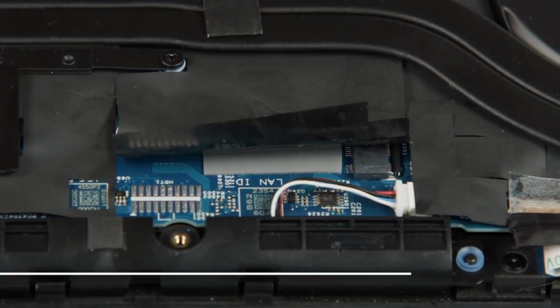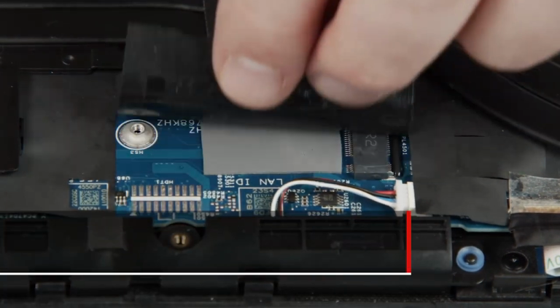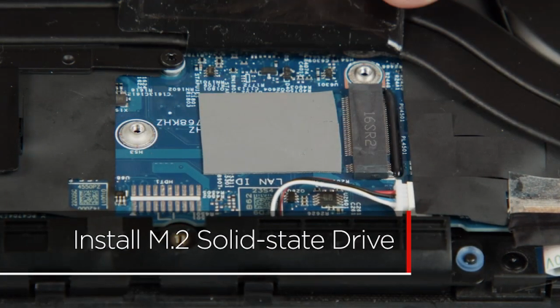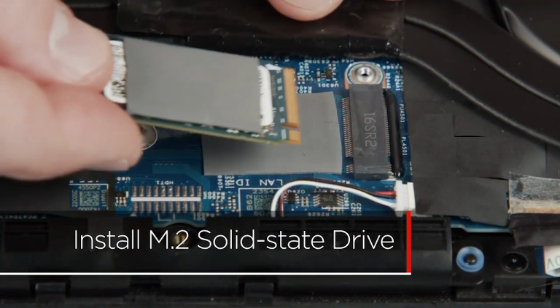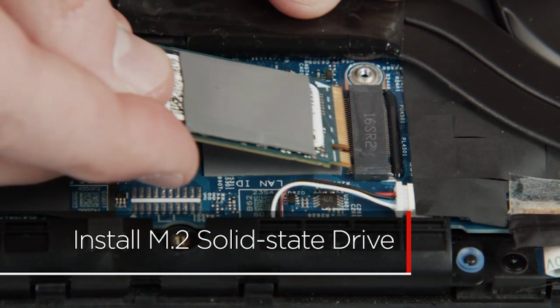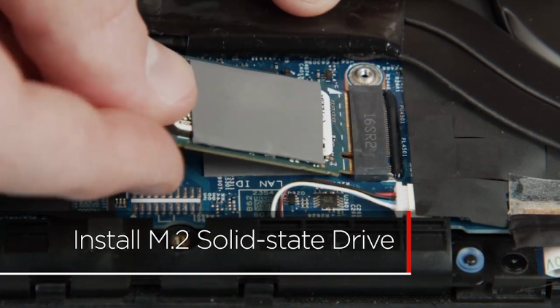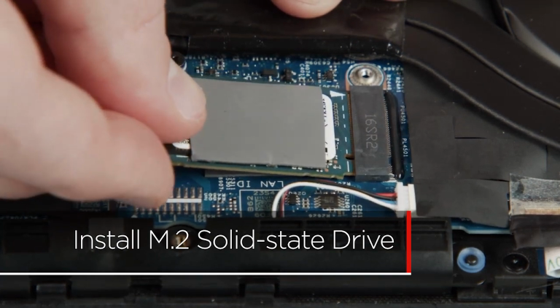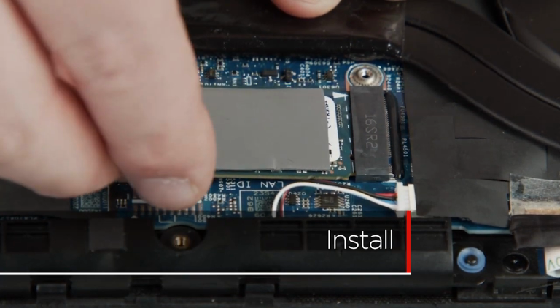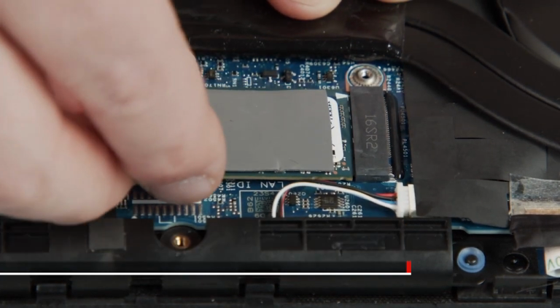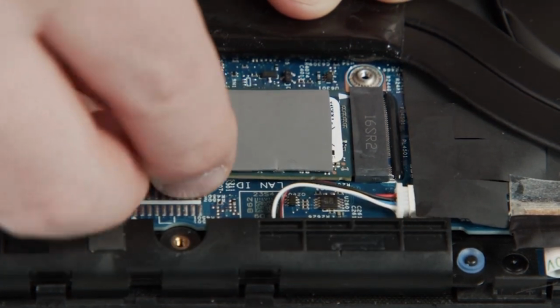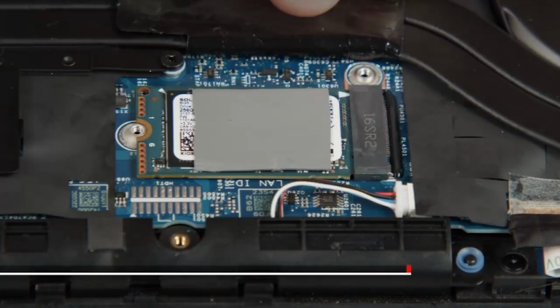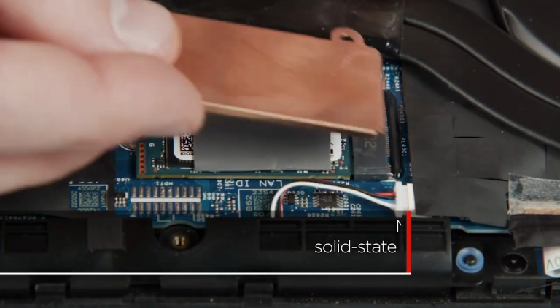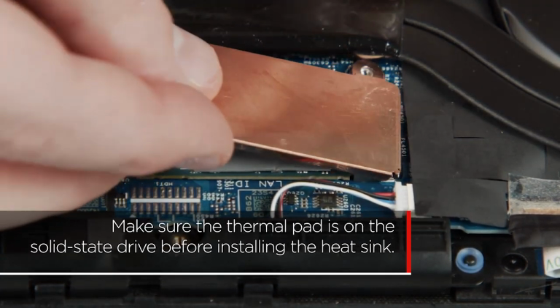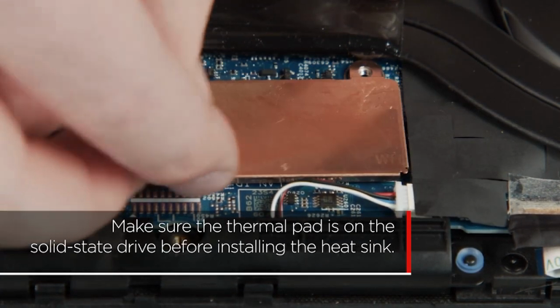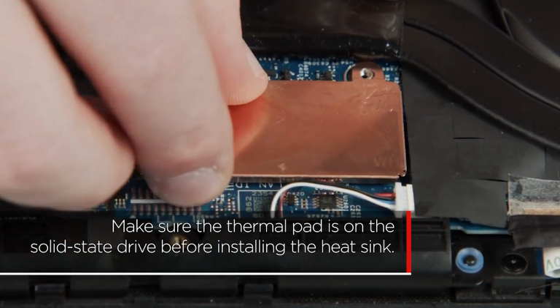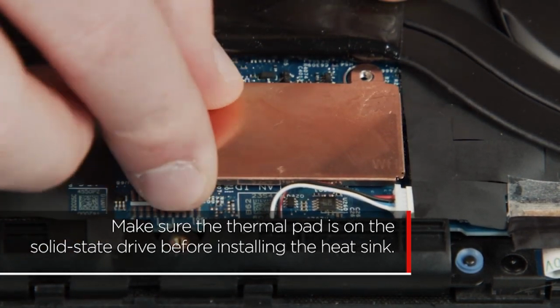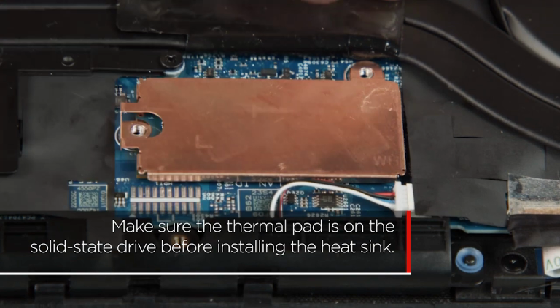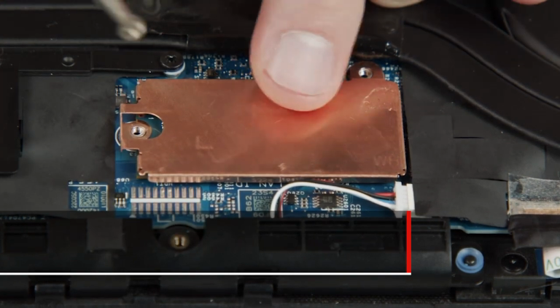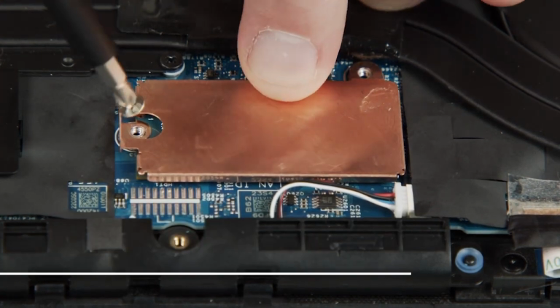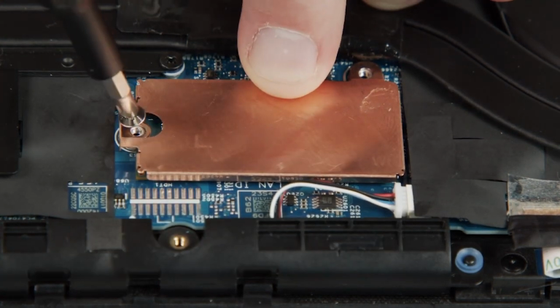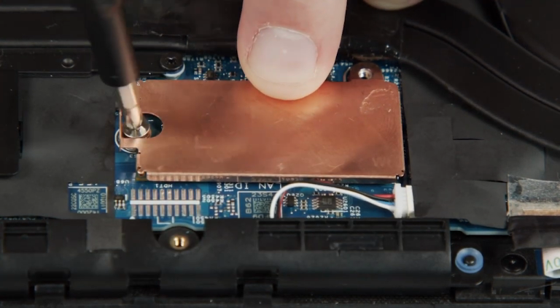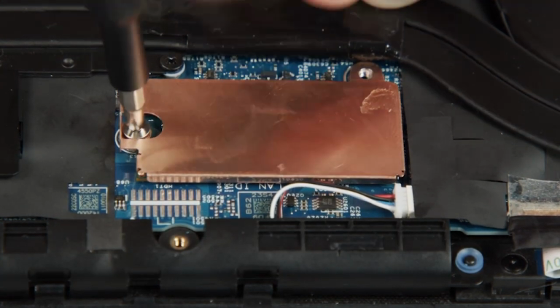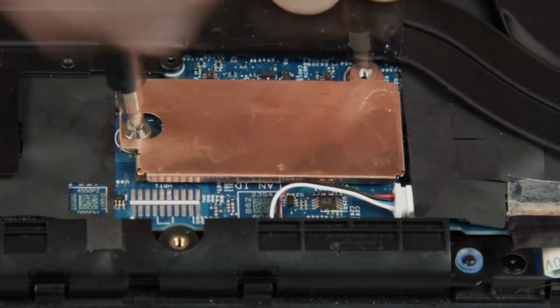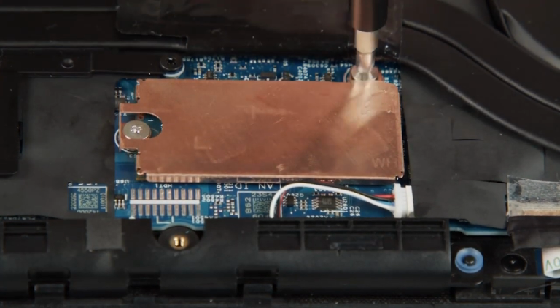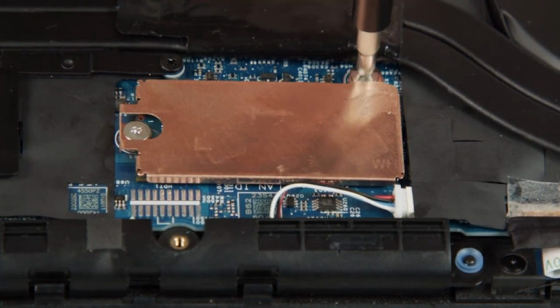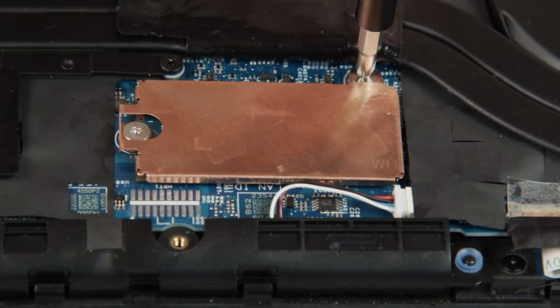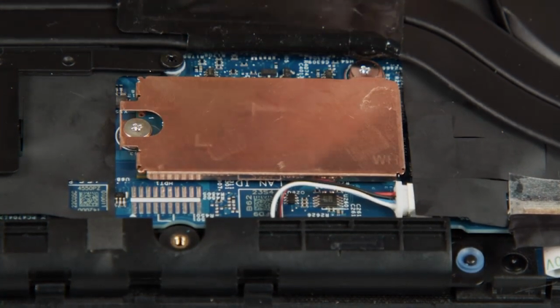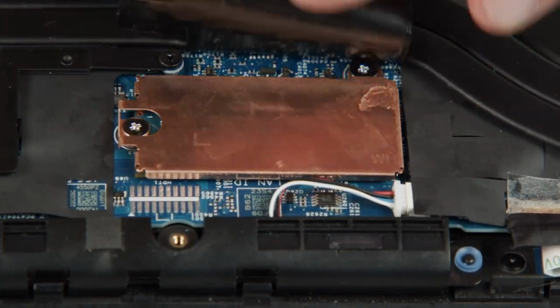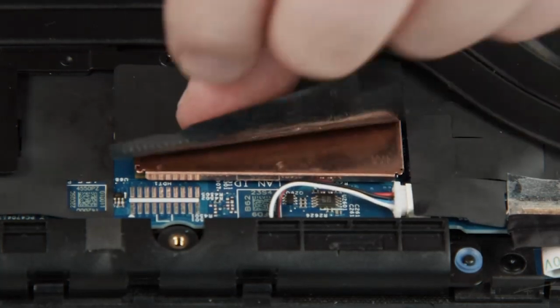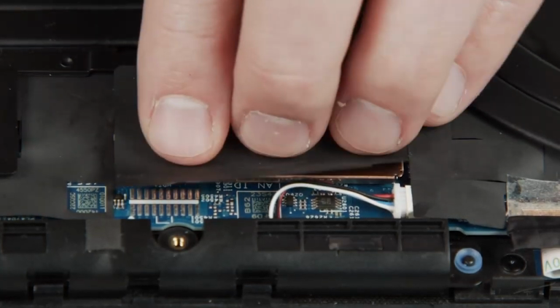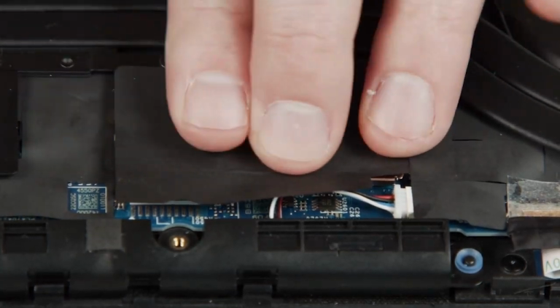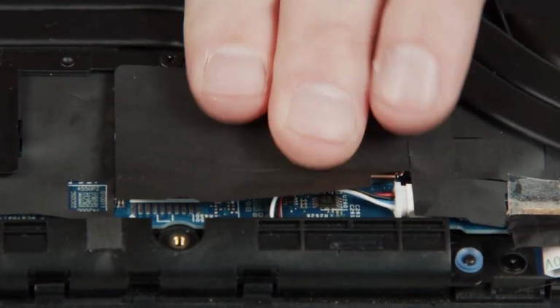Insert the M.2 solid state drive into the slot using the notch for alignment. Place the M.2 heatsink on top of the drive. Install two screws. Secure the flap in place with its adhesive backing.